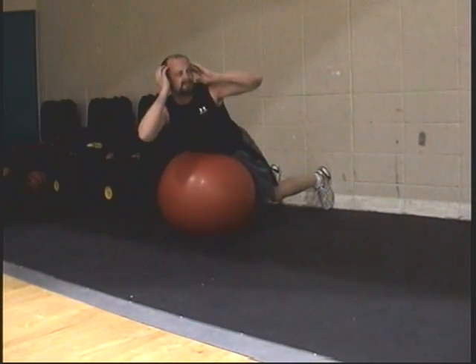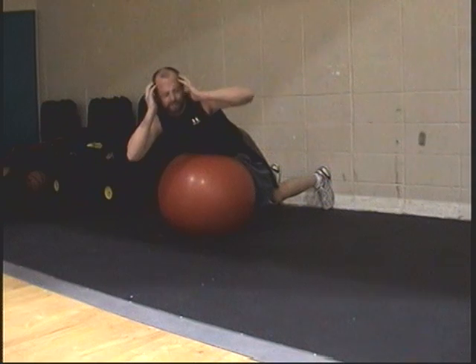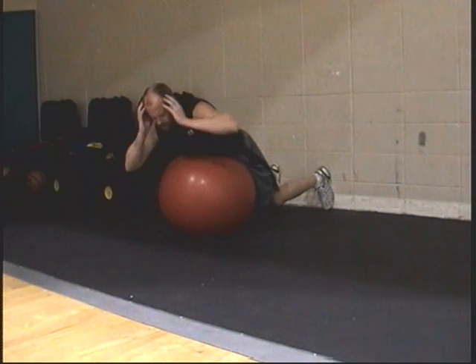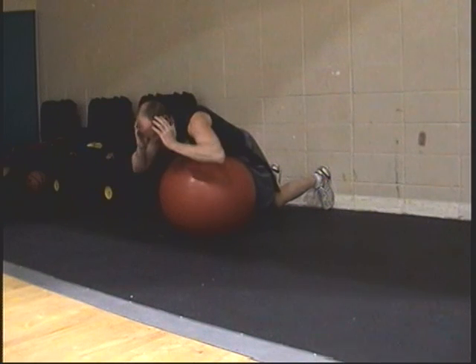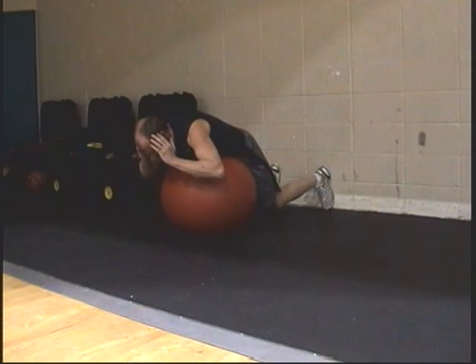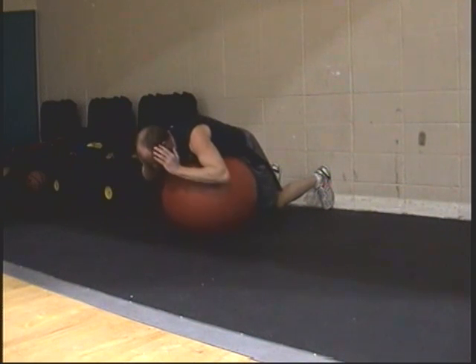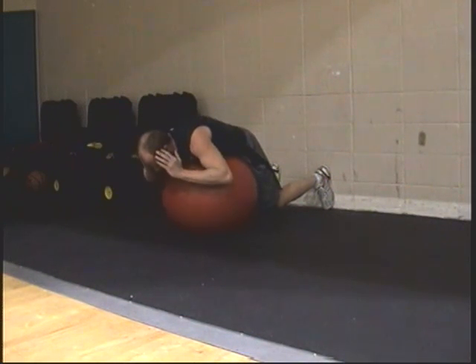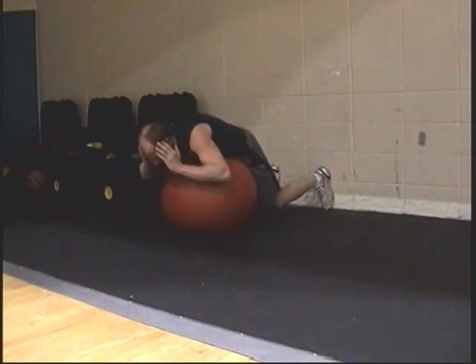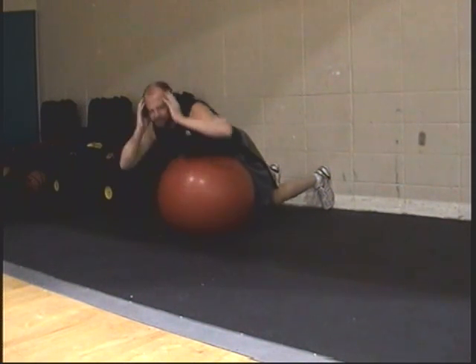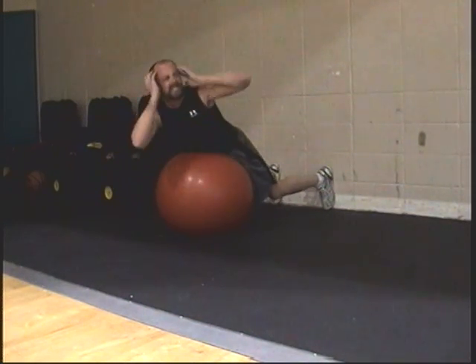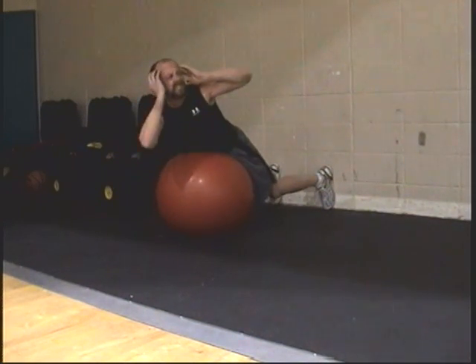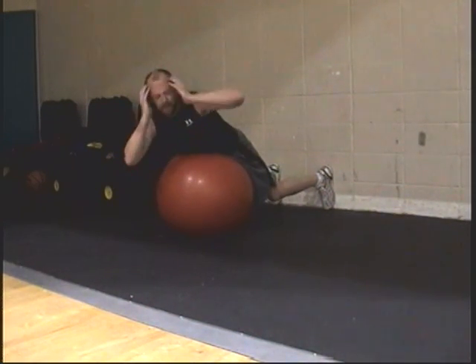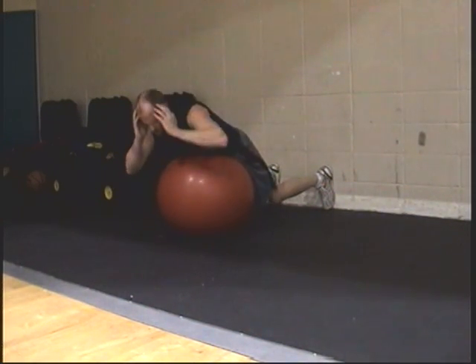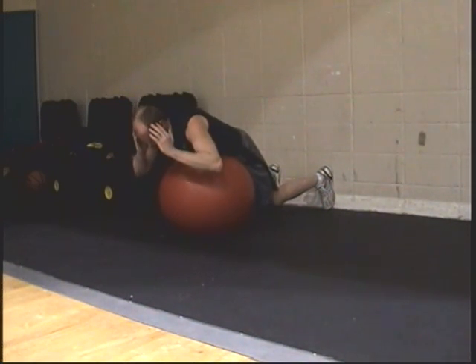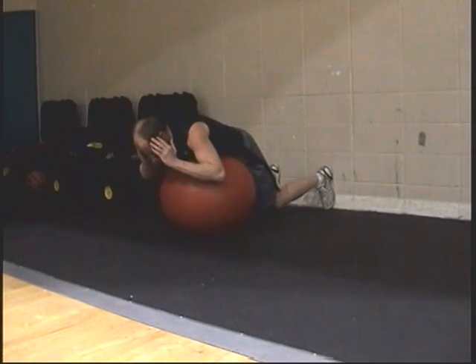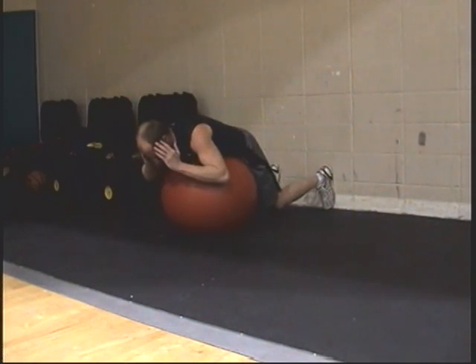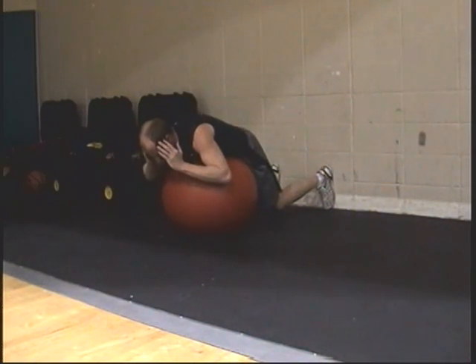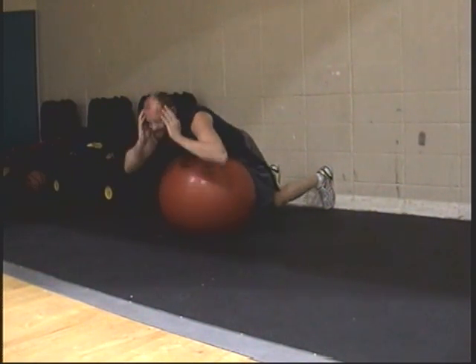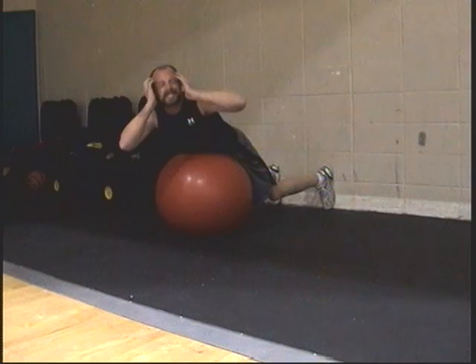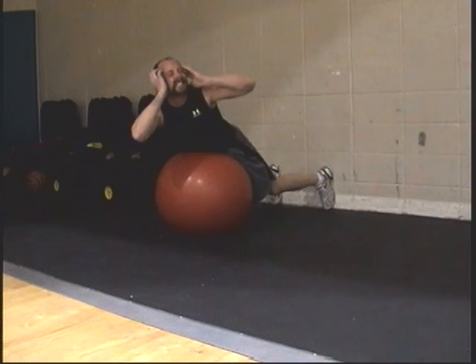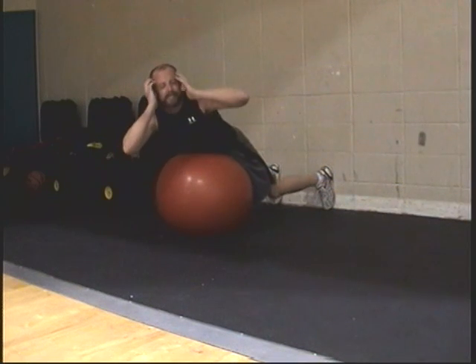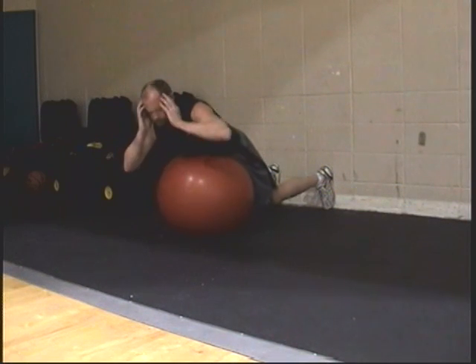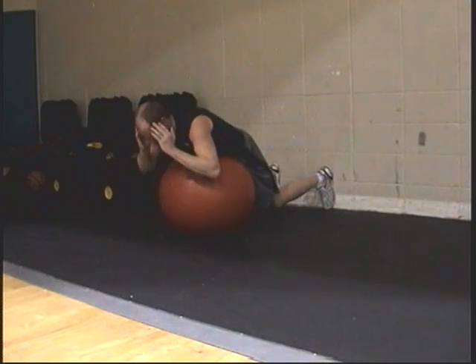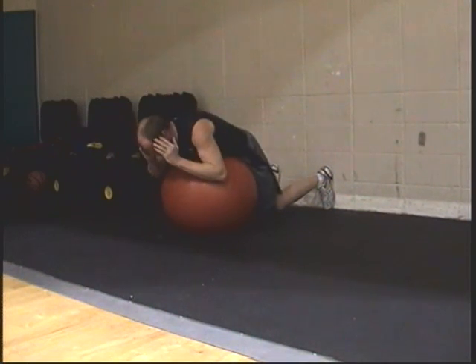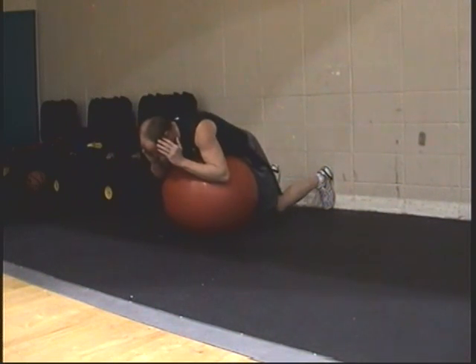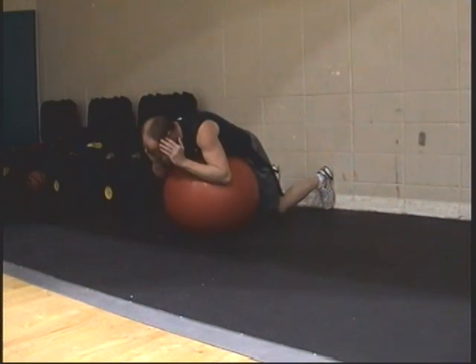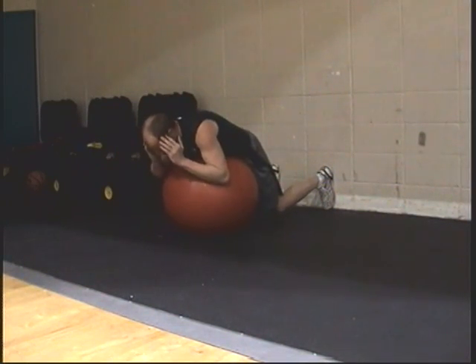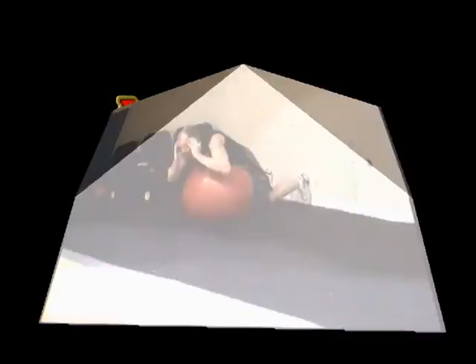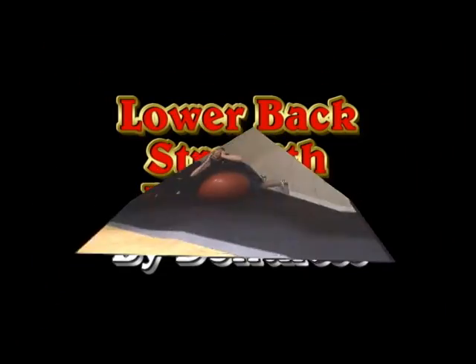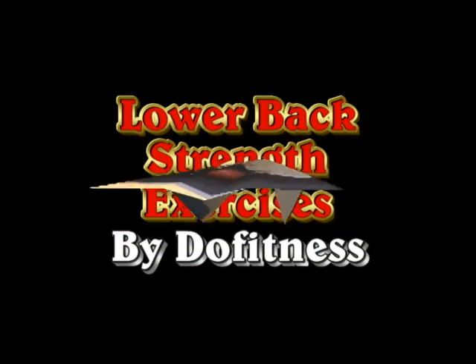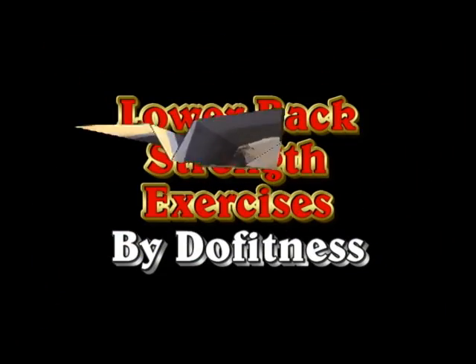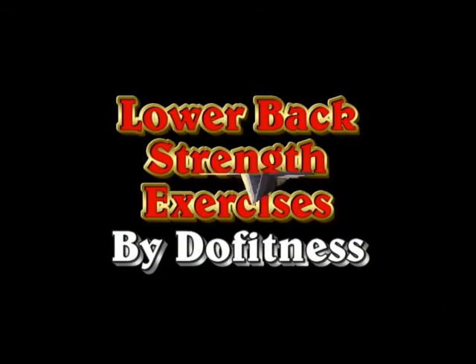Good — watch that twist. Is that your weaker side? Because I can tell. Big turn, good. He wants to come up straight at the last minute, then he's going to twist. Good.